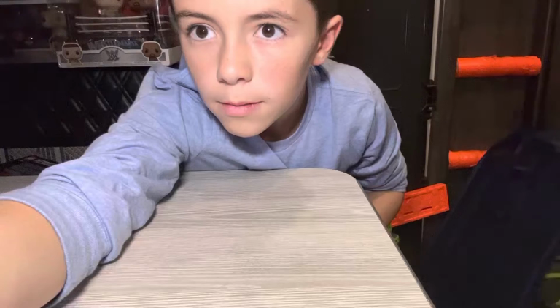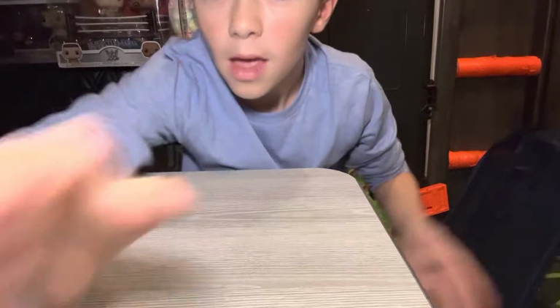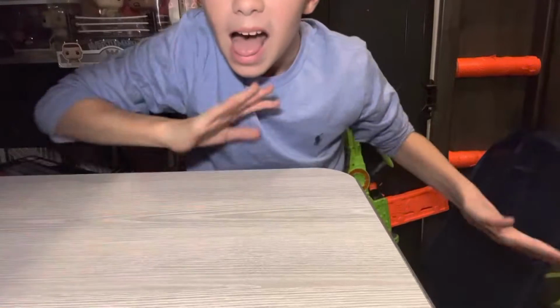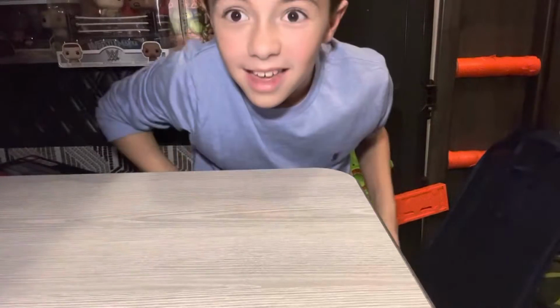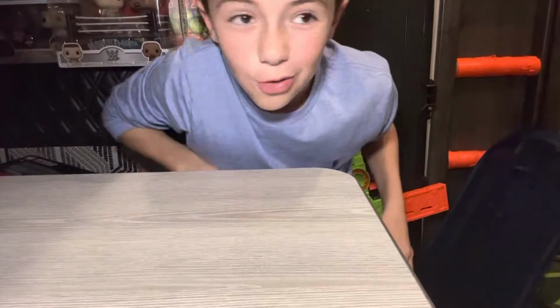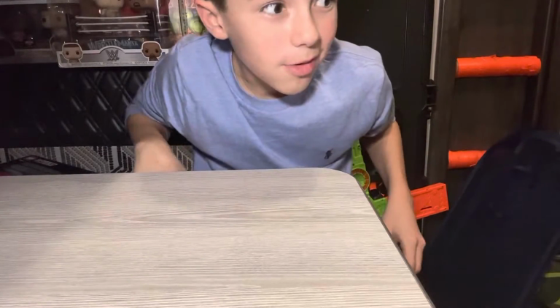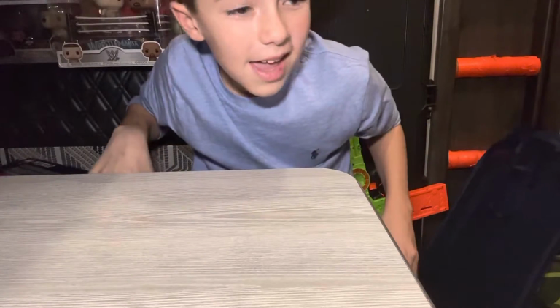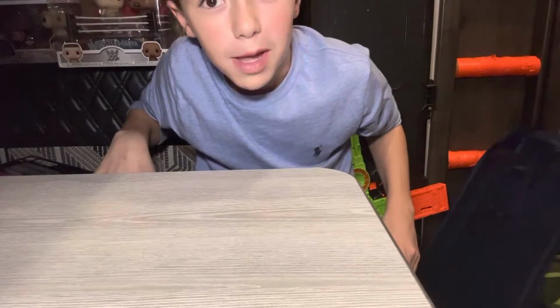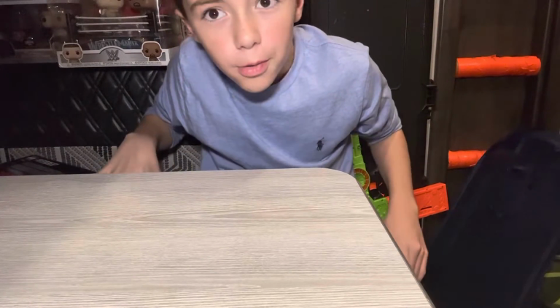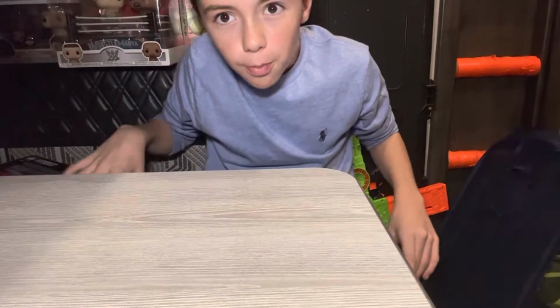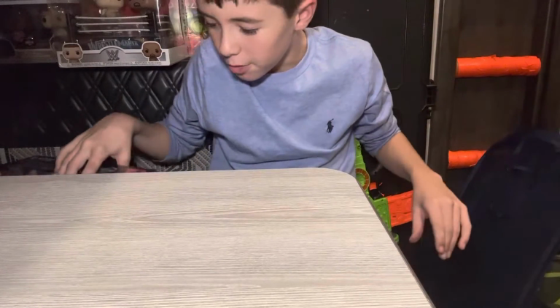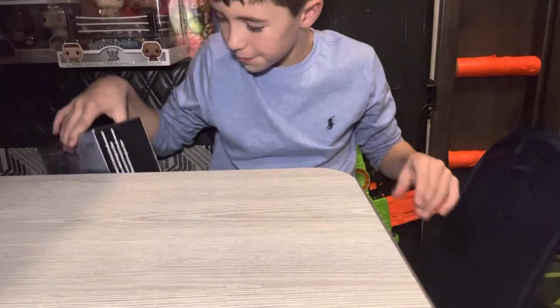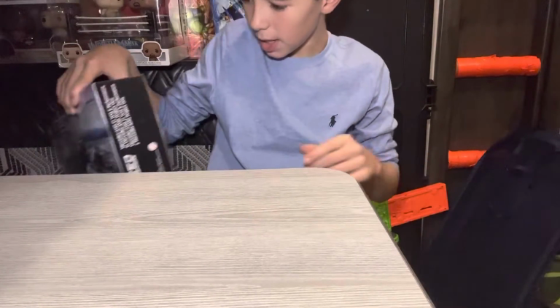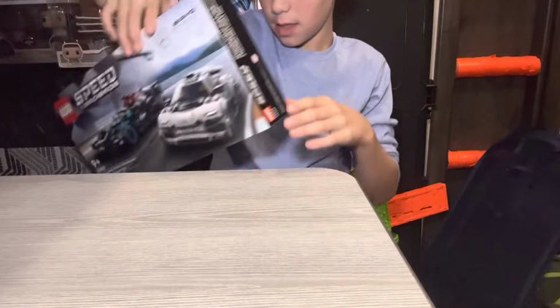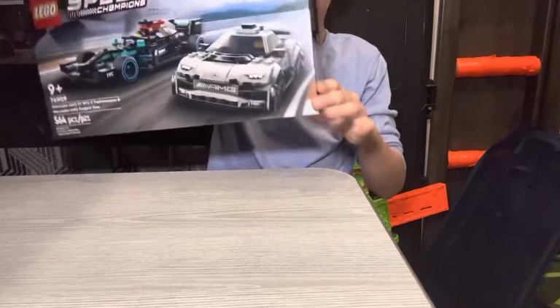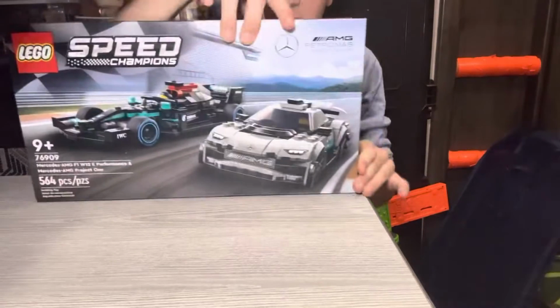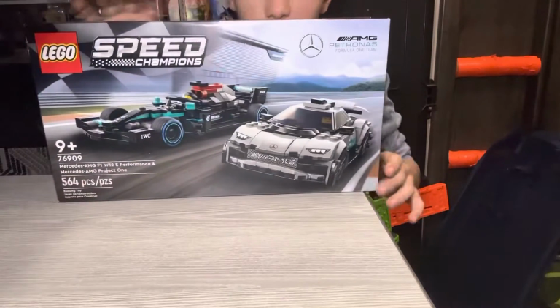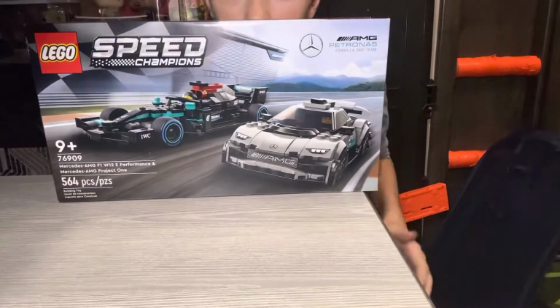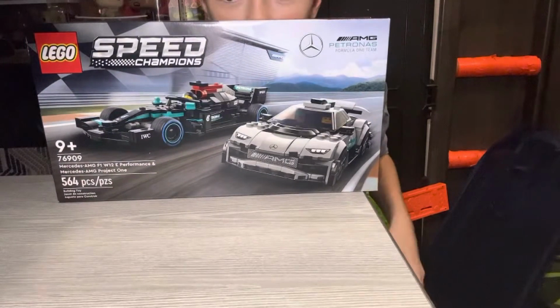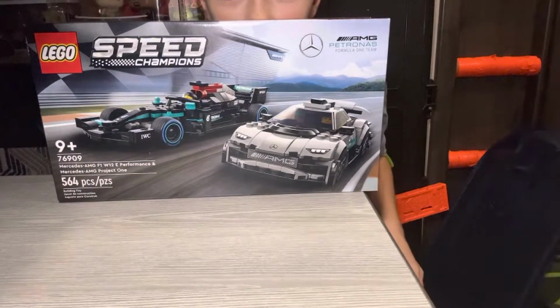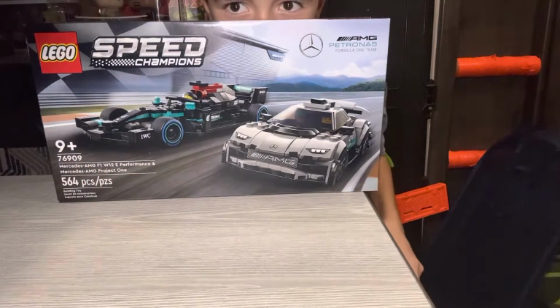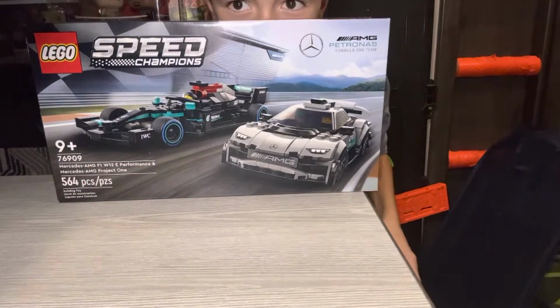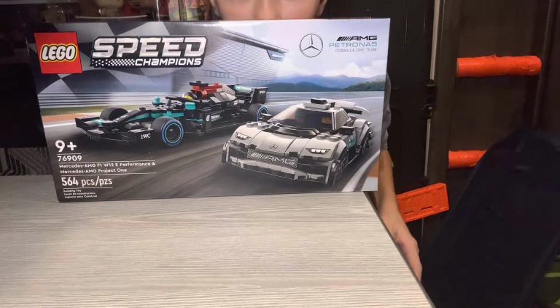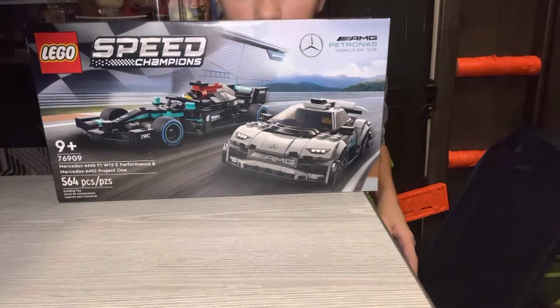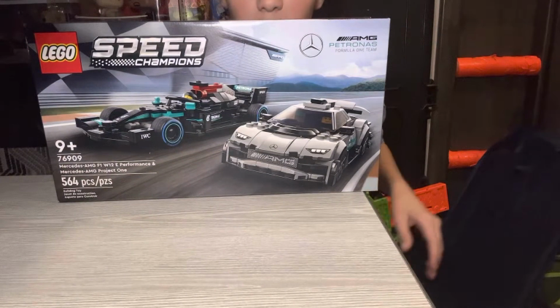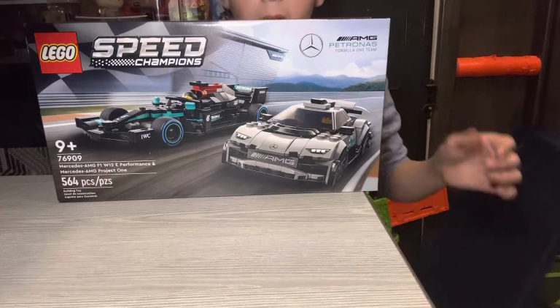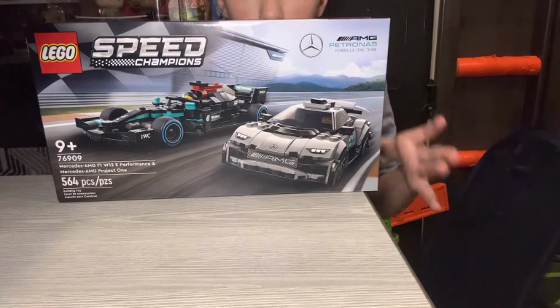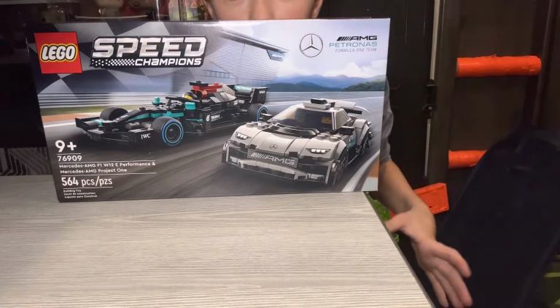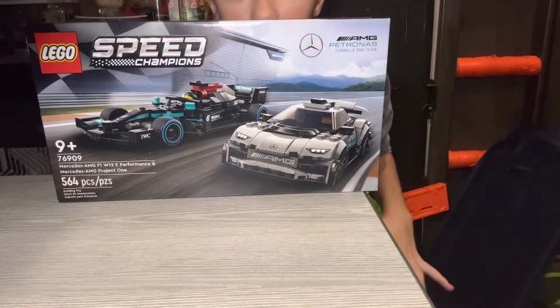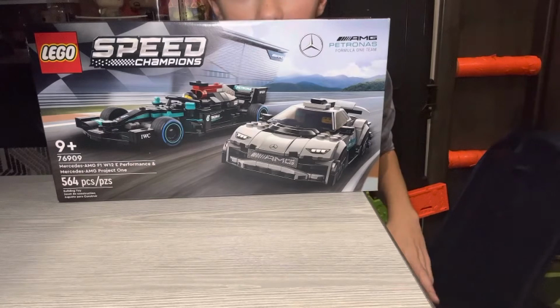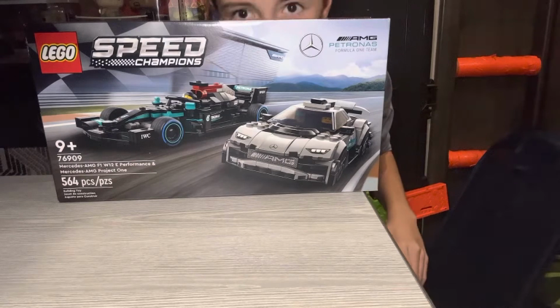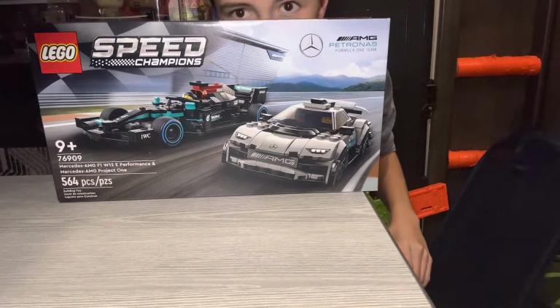Hi guys, so today we are going to build this Lego set Speed Champions. Let's open it and build it.